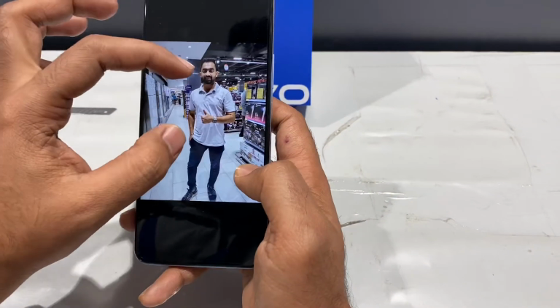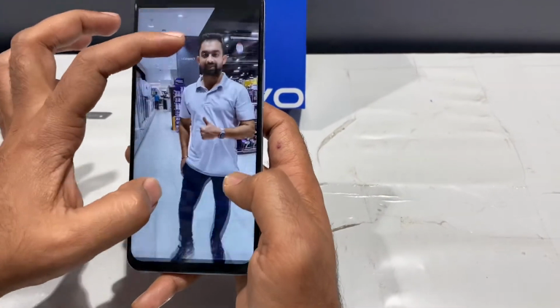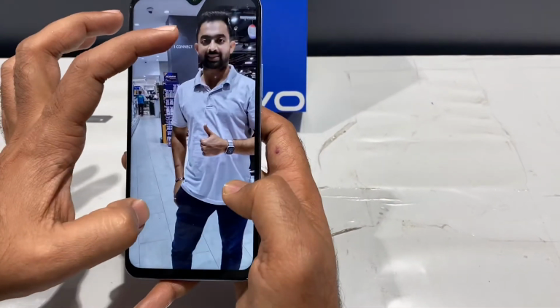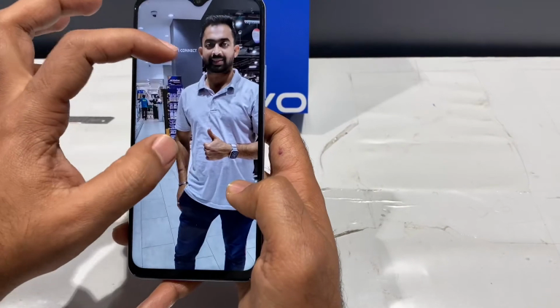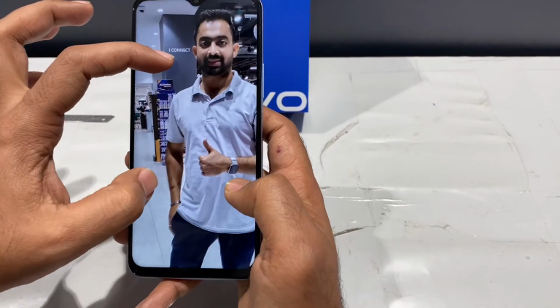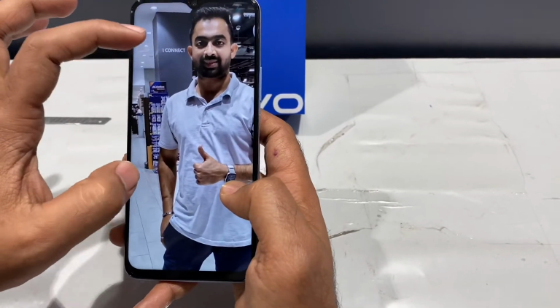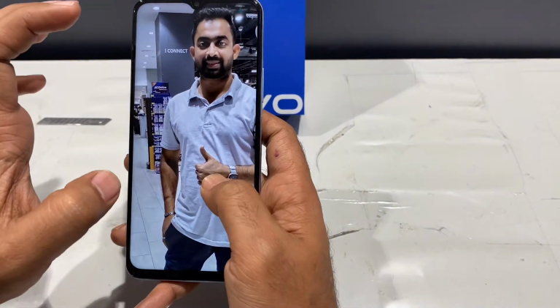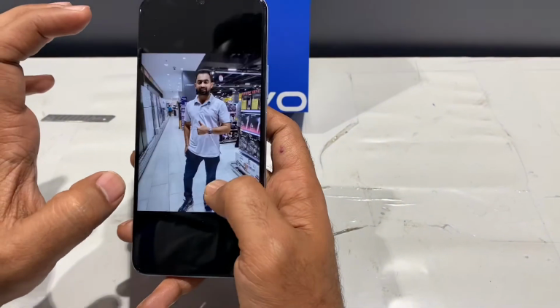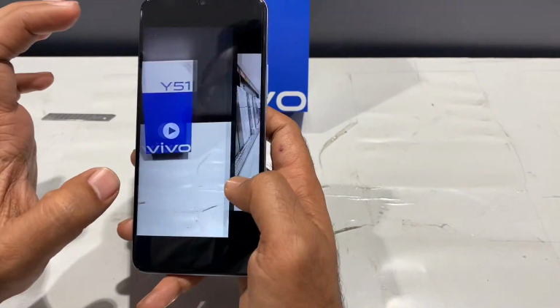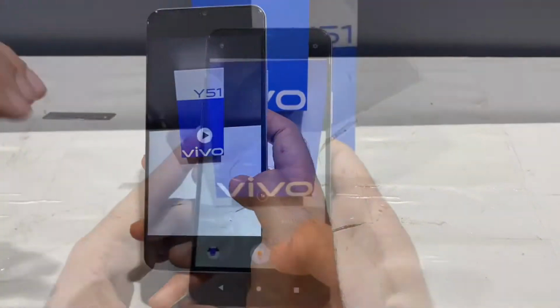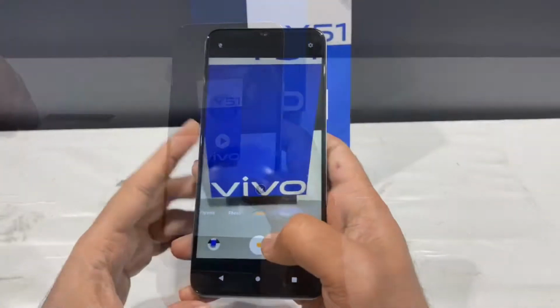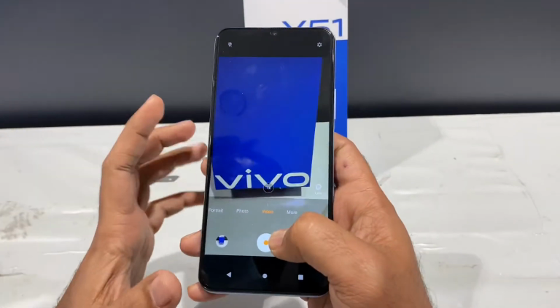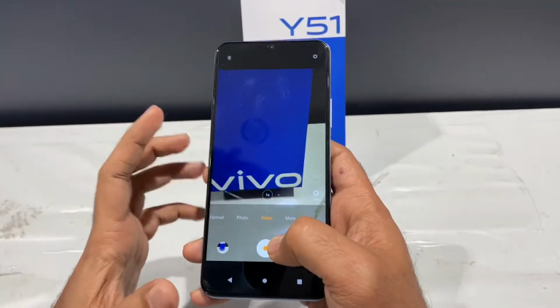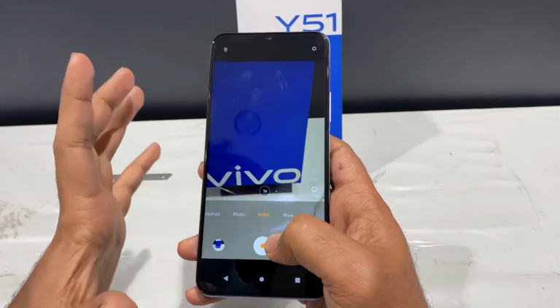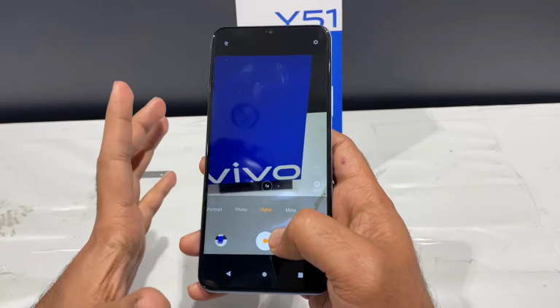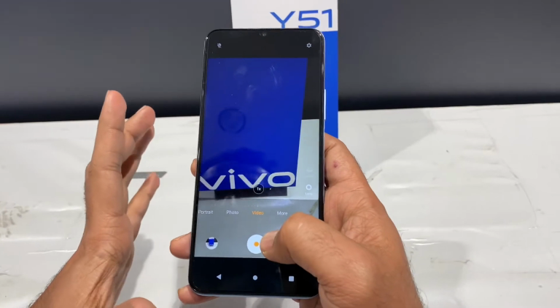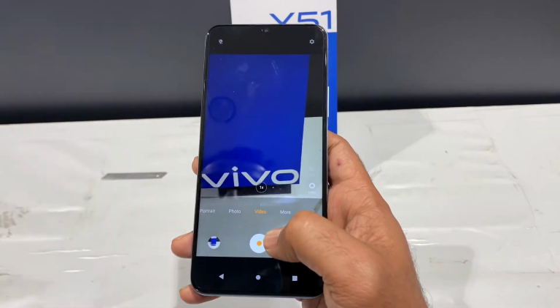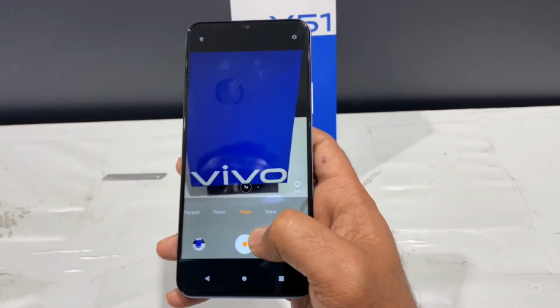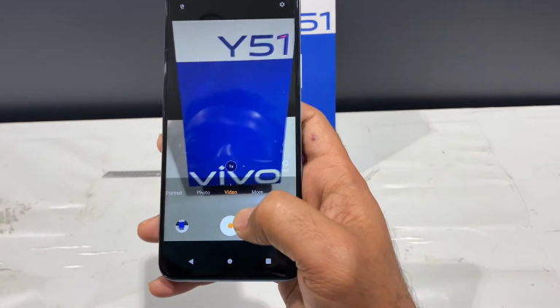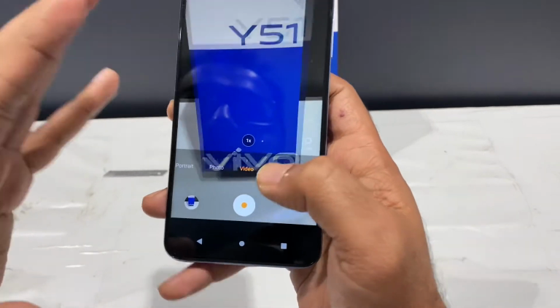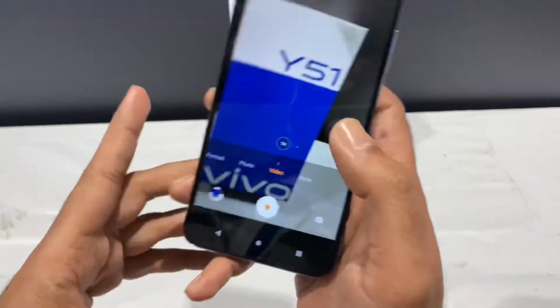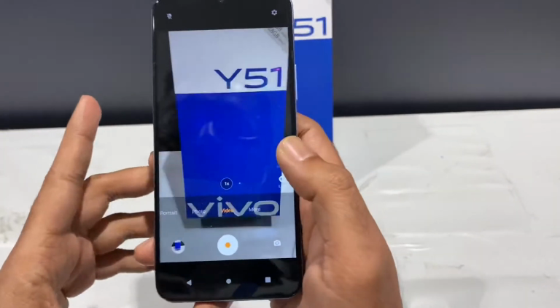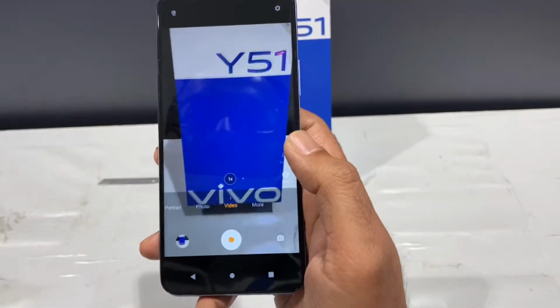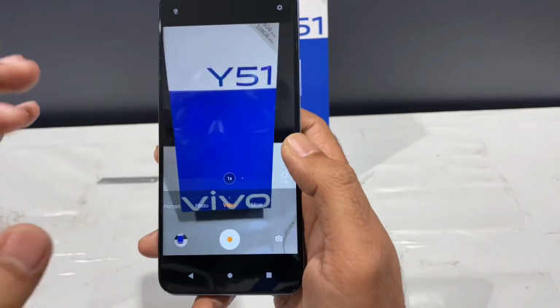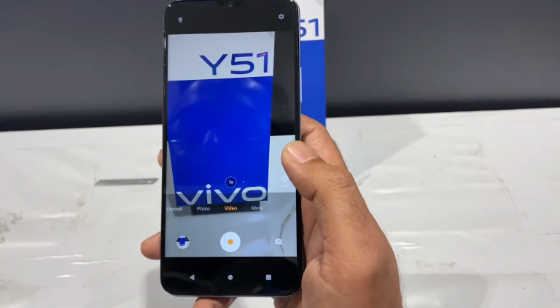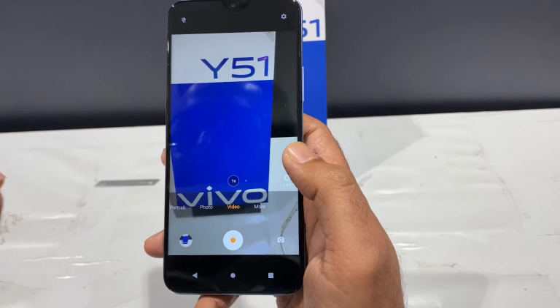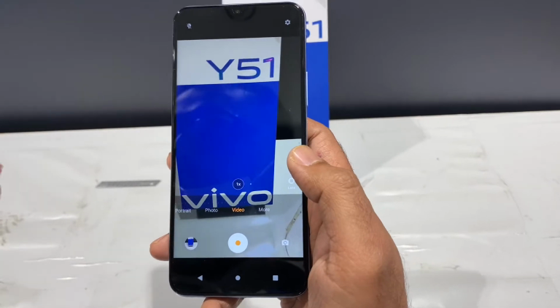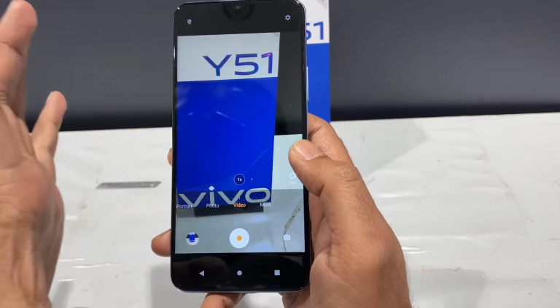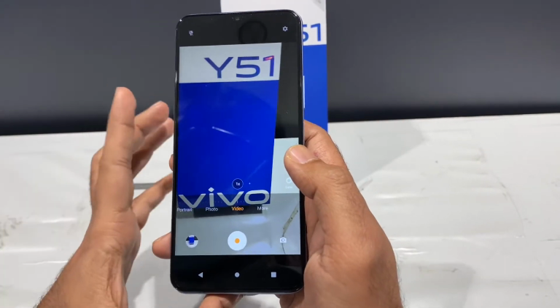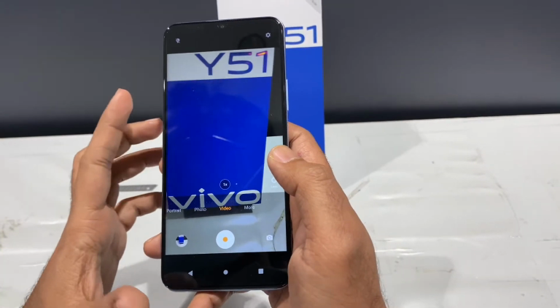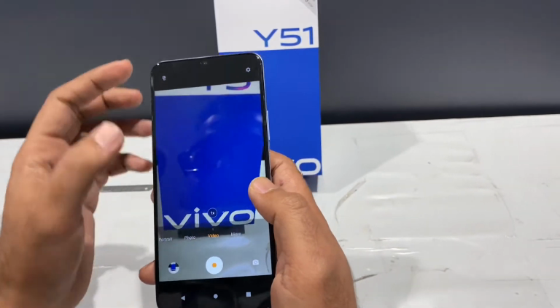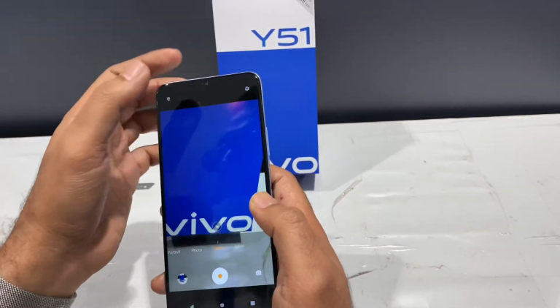It delivers a perfect, normal consumer experience. It has ultra-stabilized video. Looking at the camera, it captures physical images perfectly. It's great overall for both front and rear cameras.